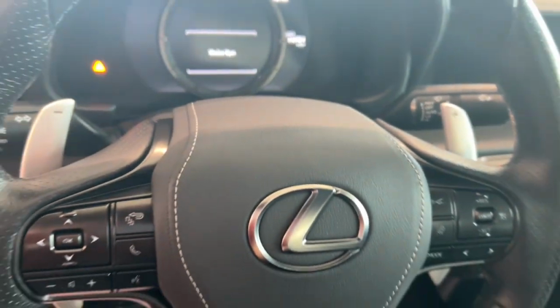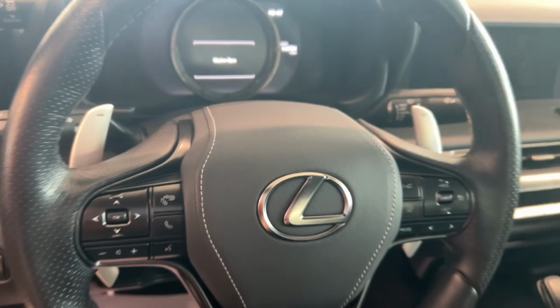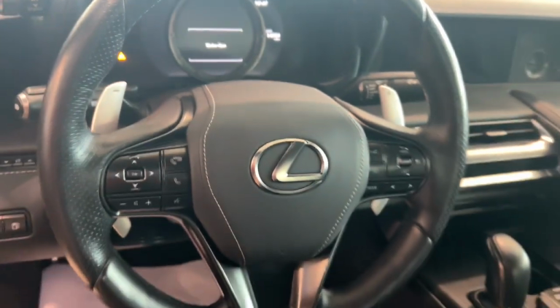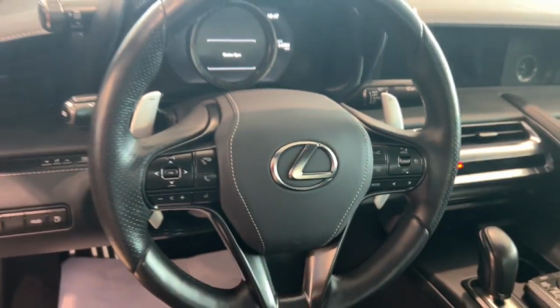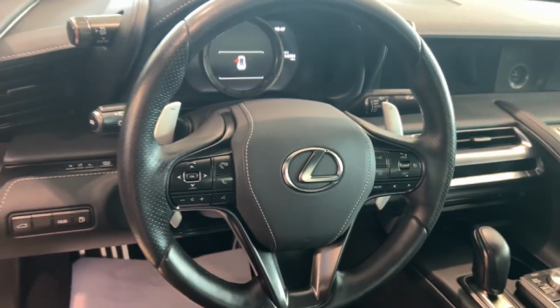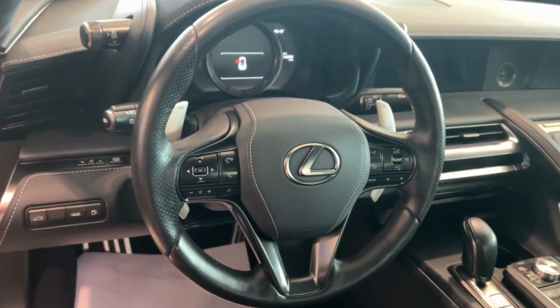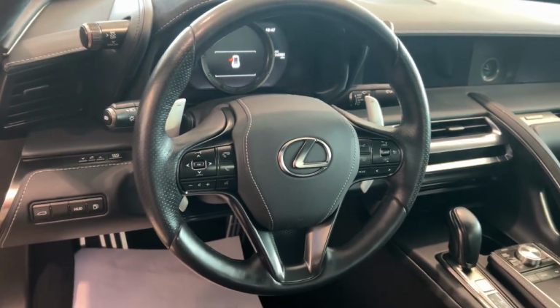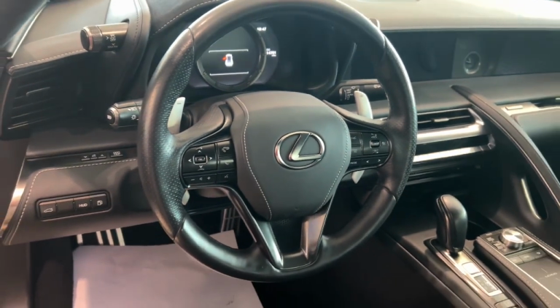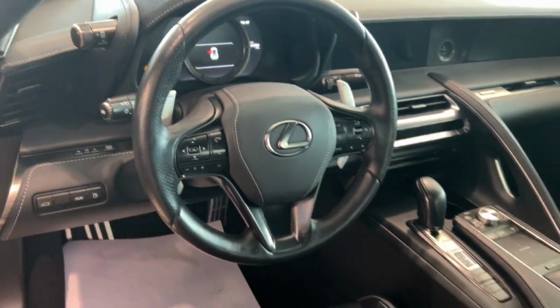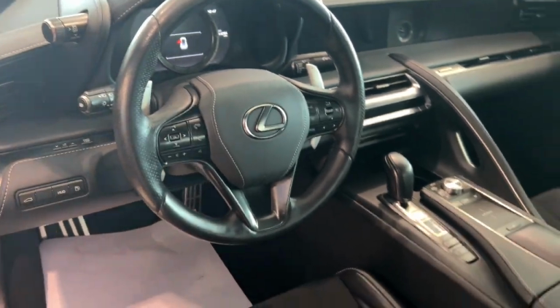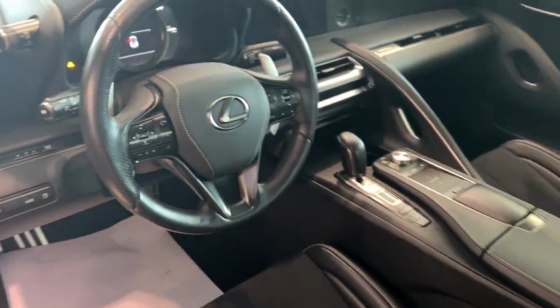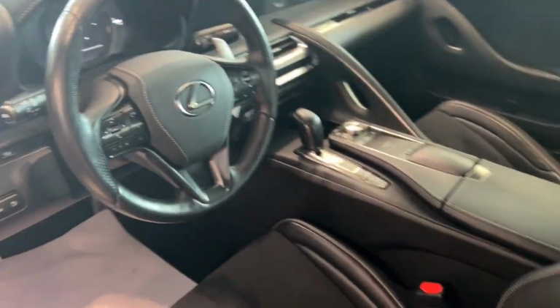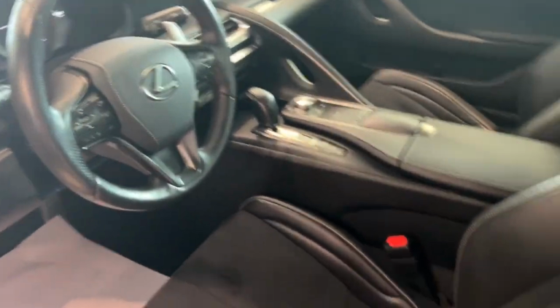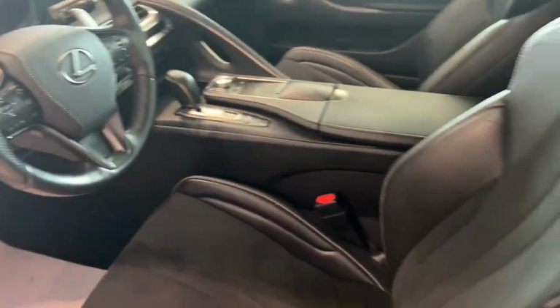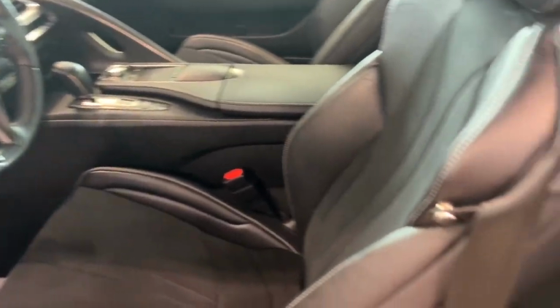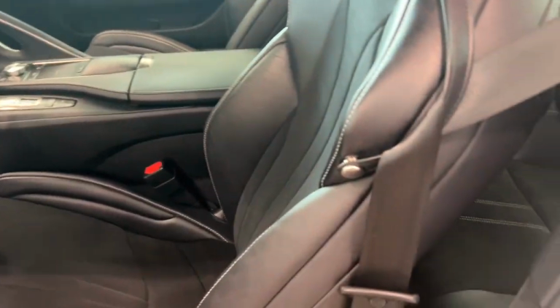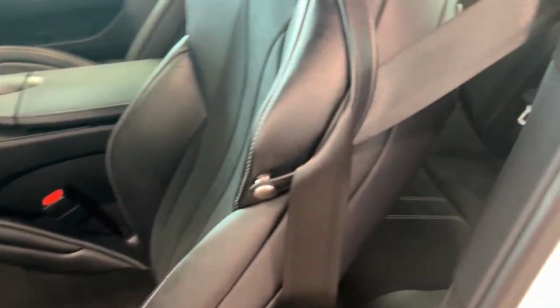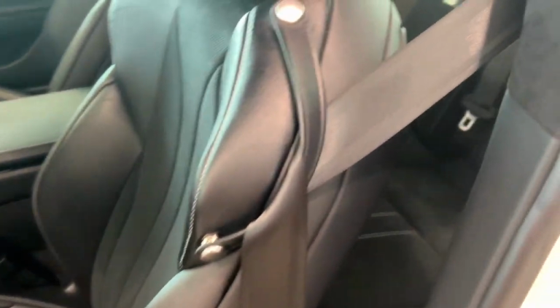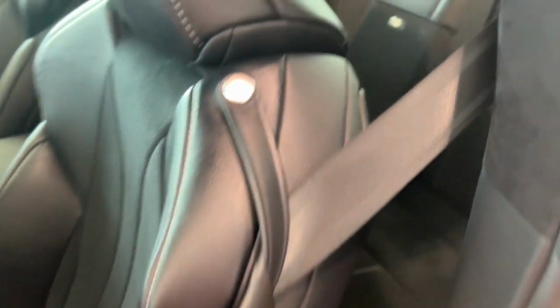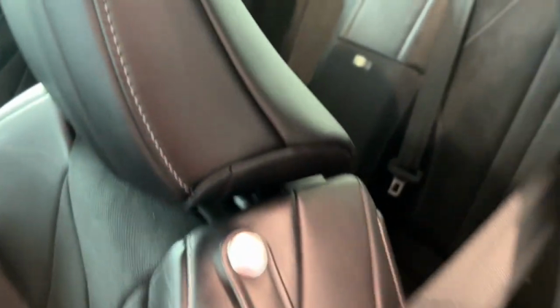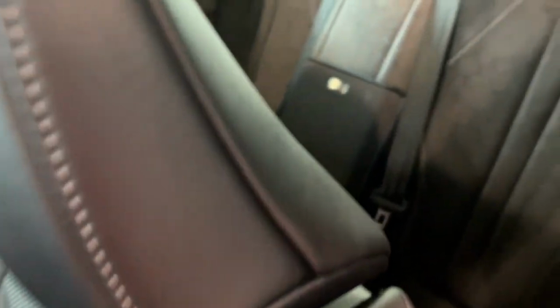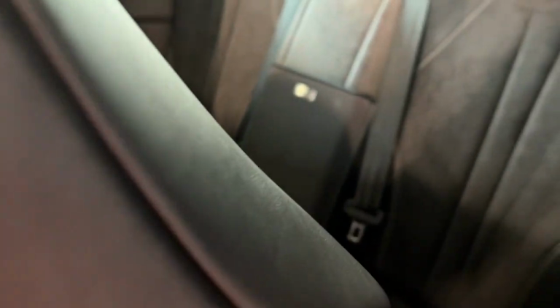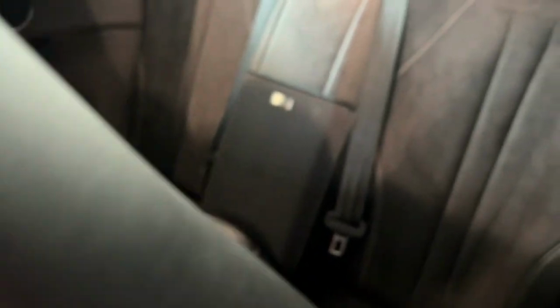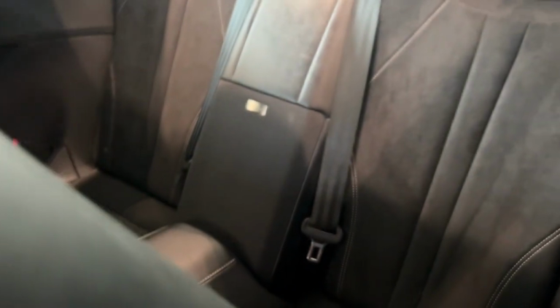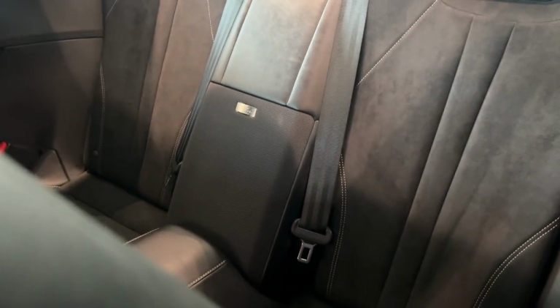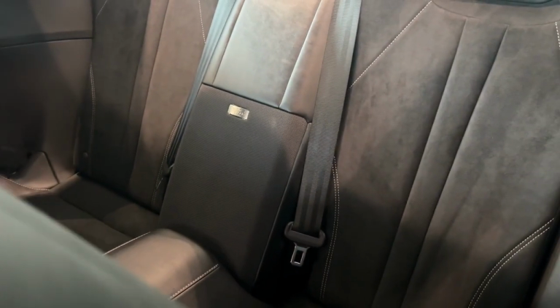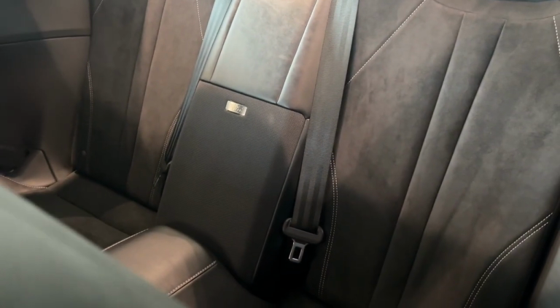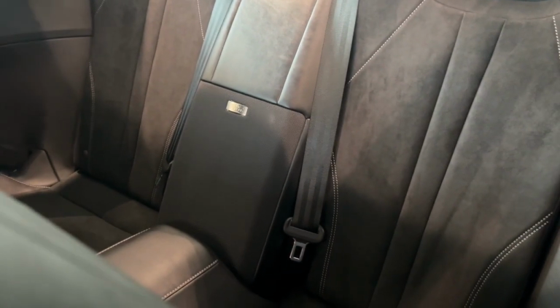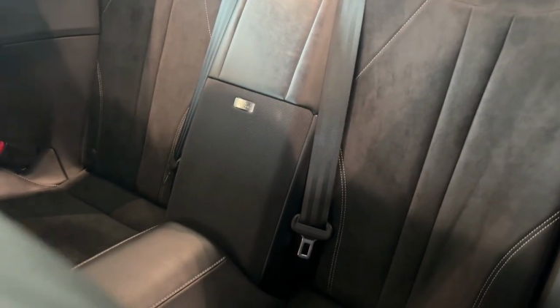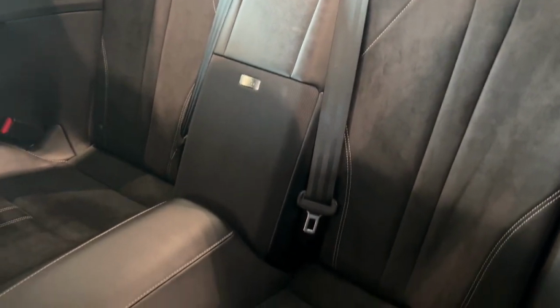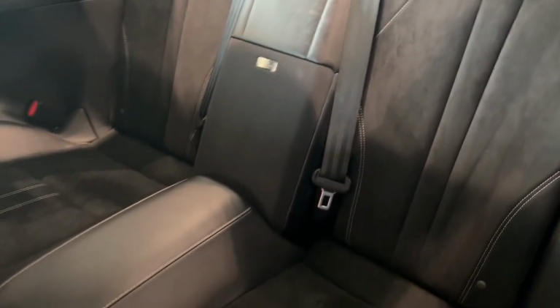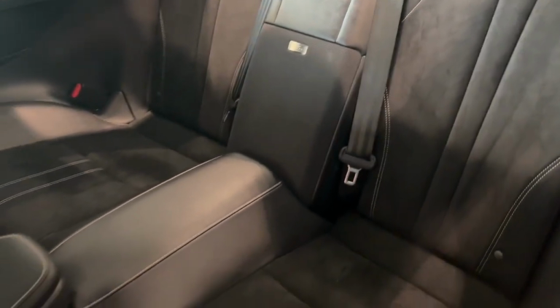High performance power meets high-end luxury in this exquisite LC. See for yourself when you take it out for a test drive. Our professional staff looks forward to giving you excellent service.